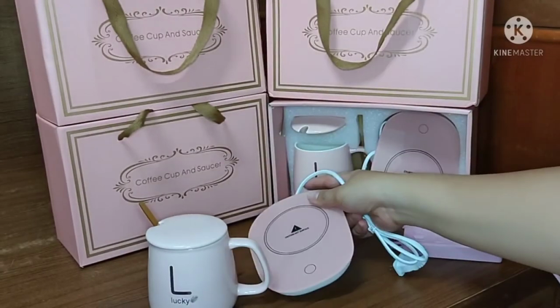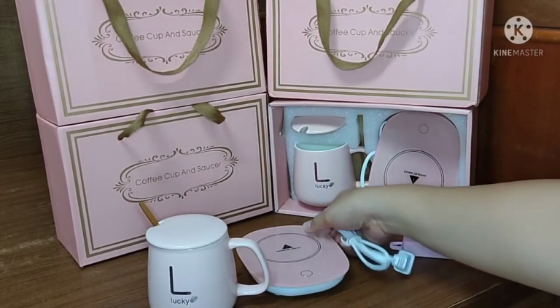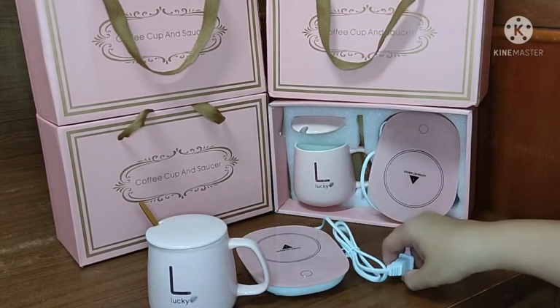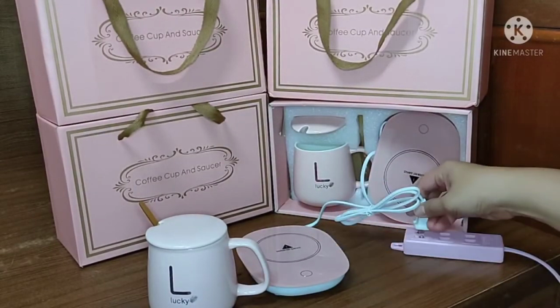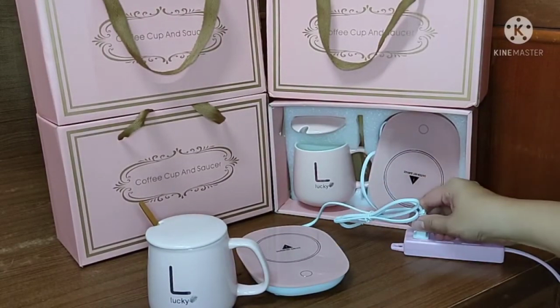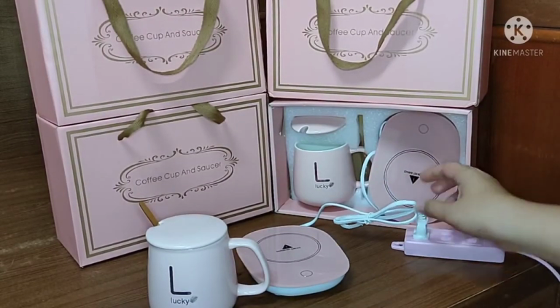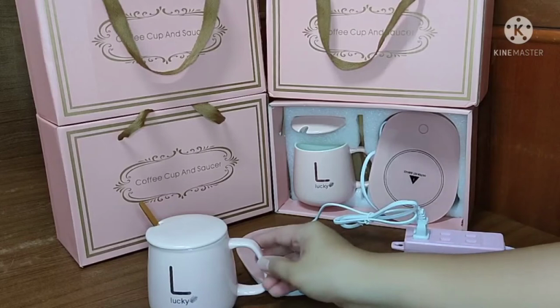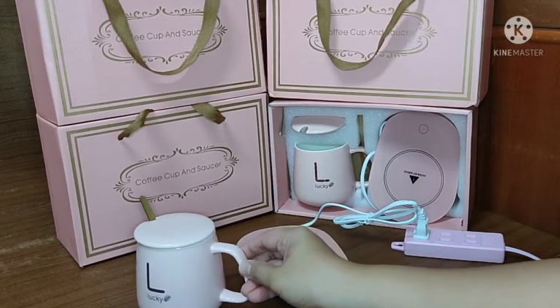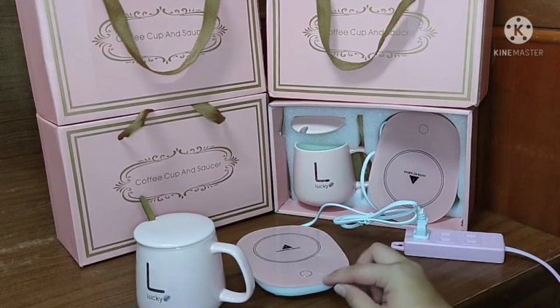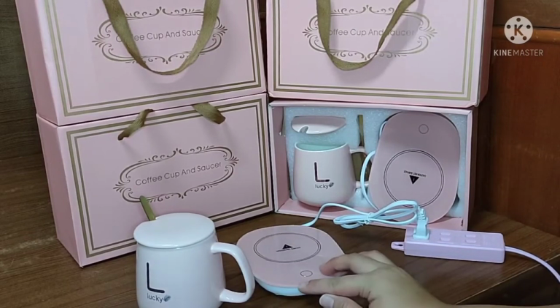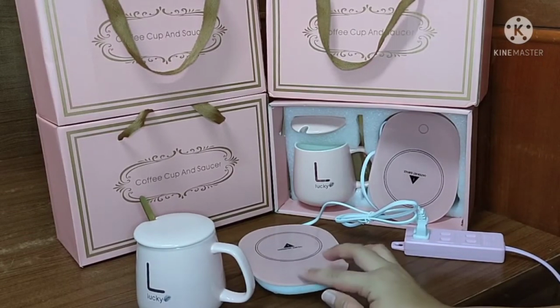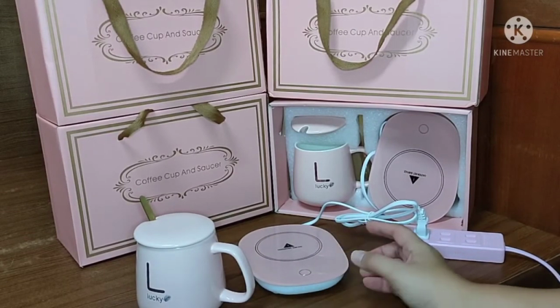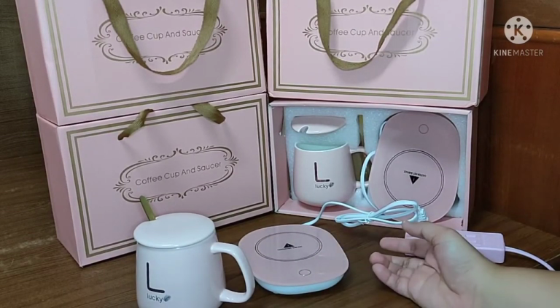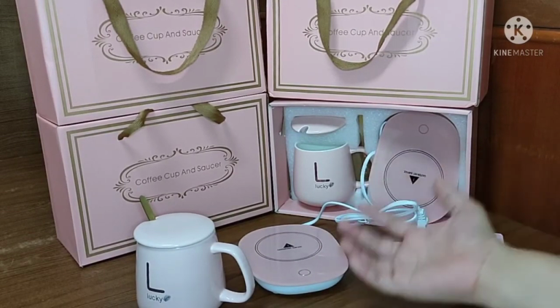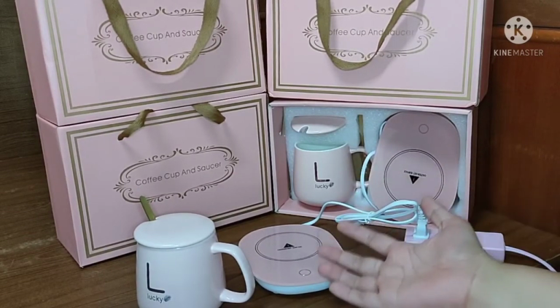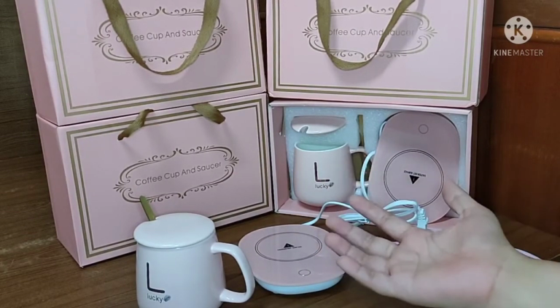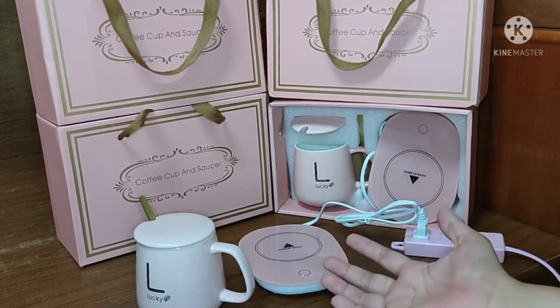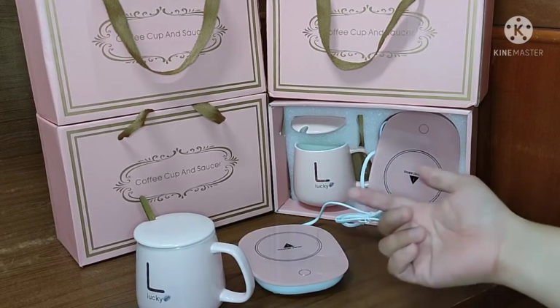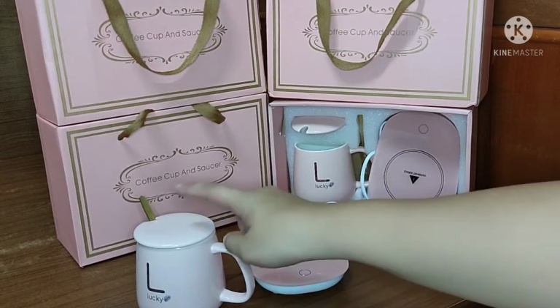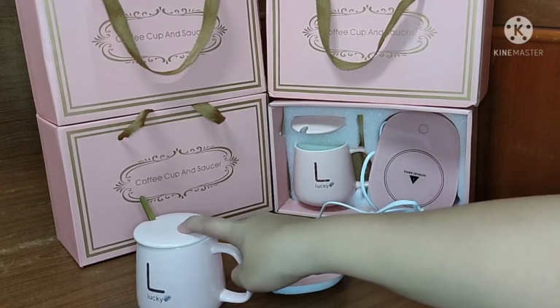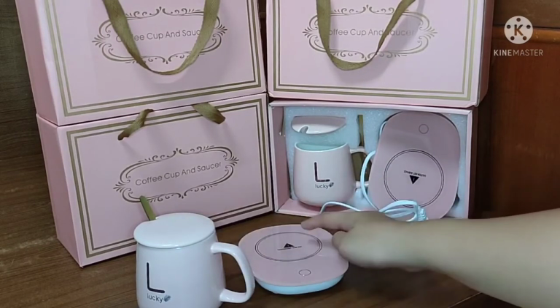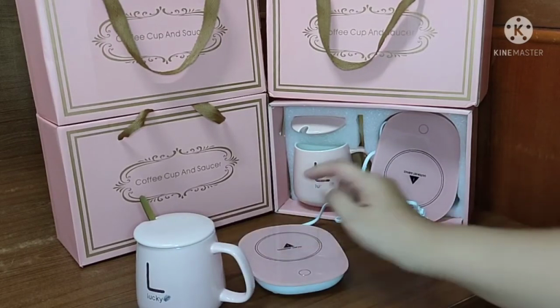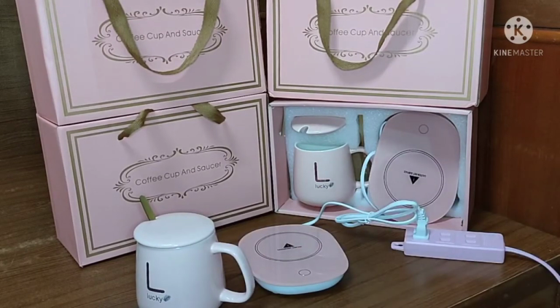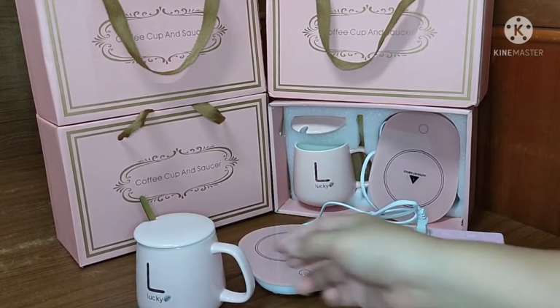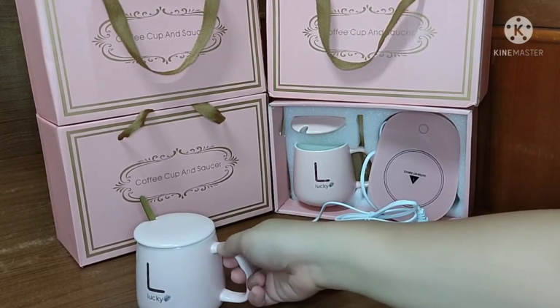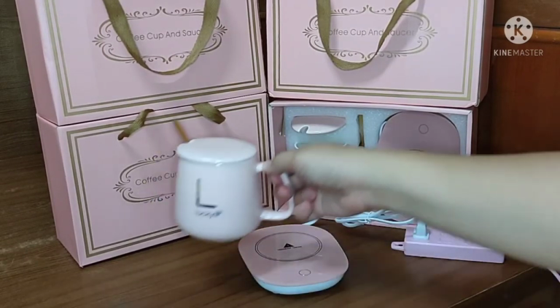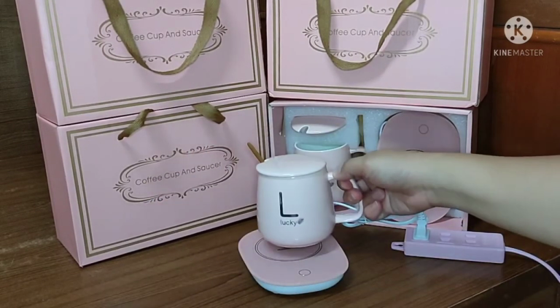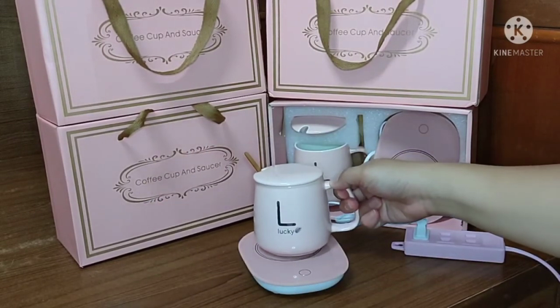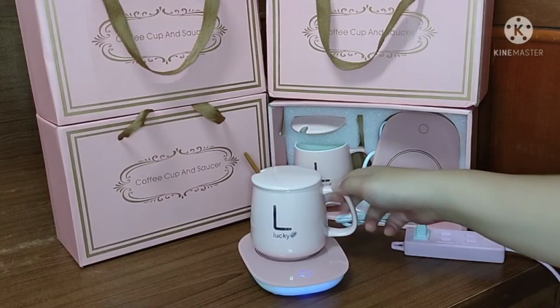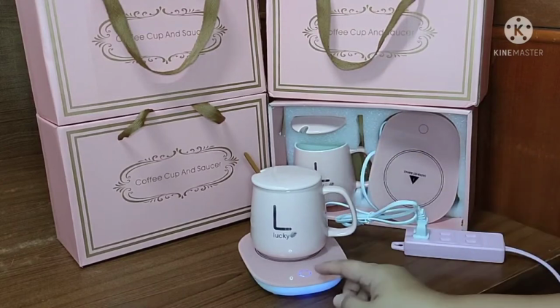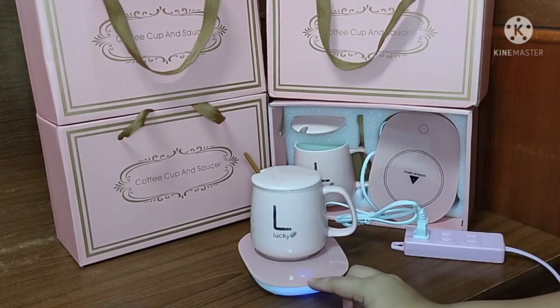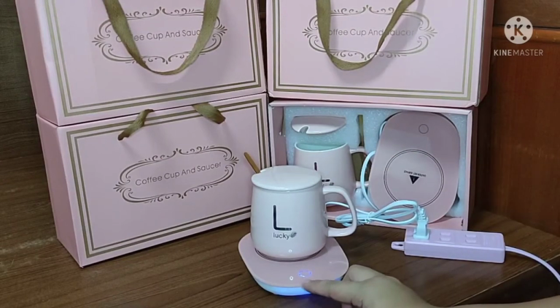Let's plug it in. They have a safety feature — this device will not work when you don't place the cup on it. If I put the cup here, it will show a light, as you can see. Now it's working.